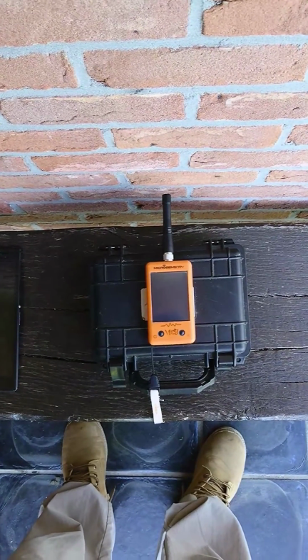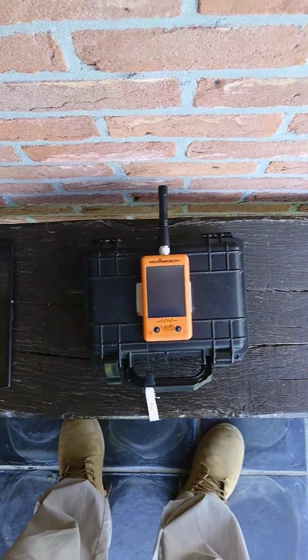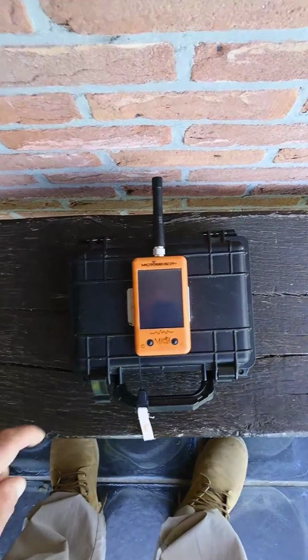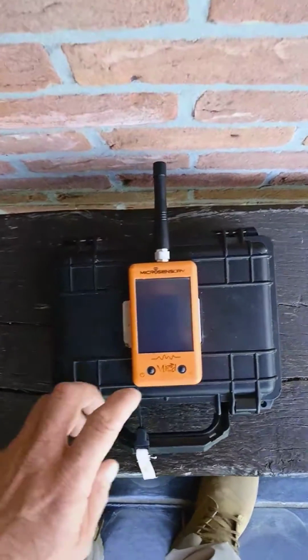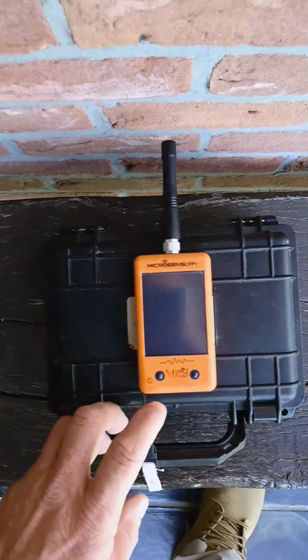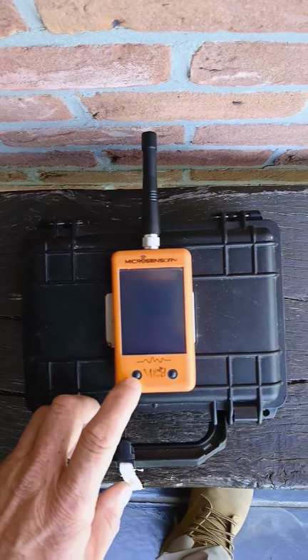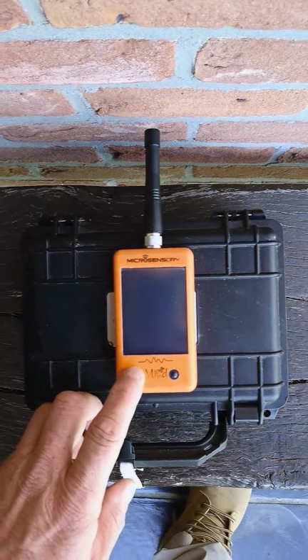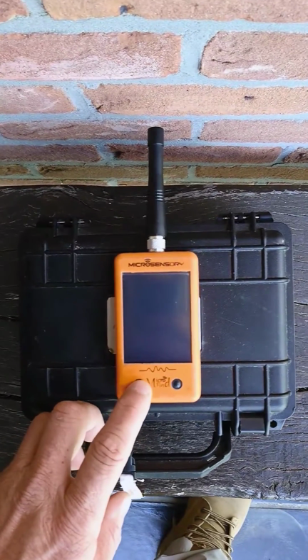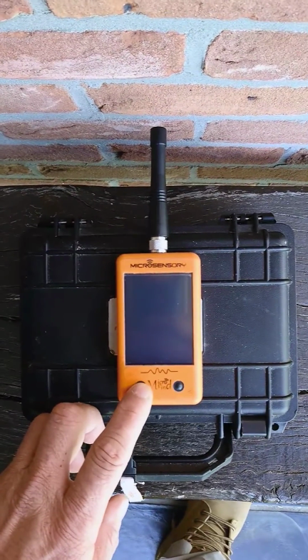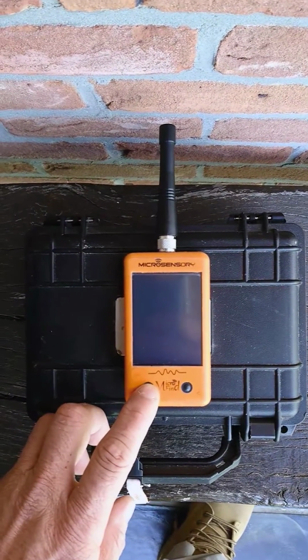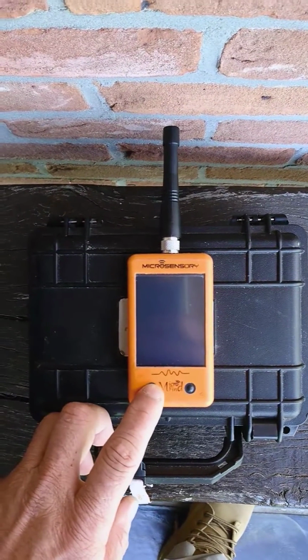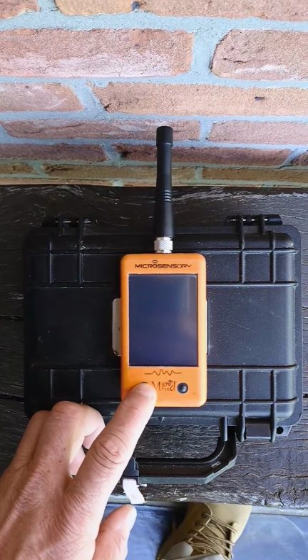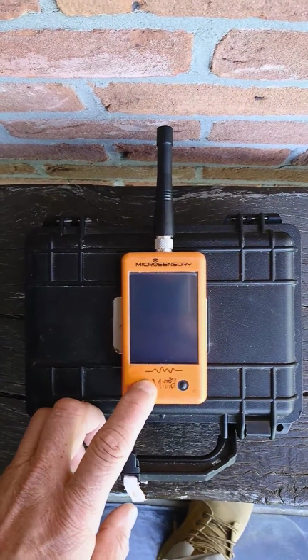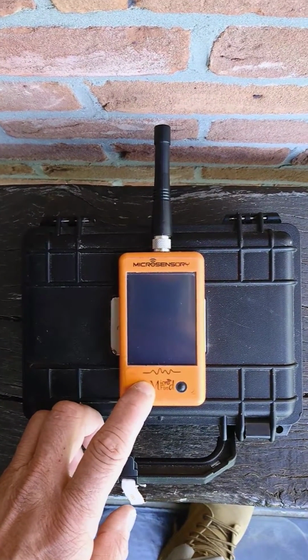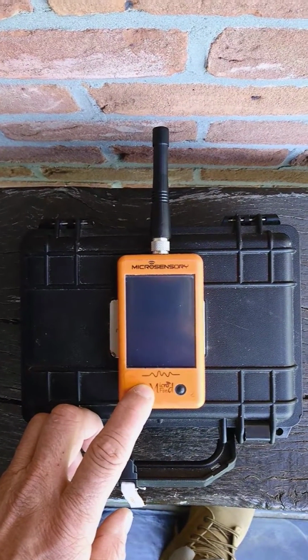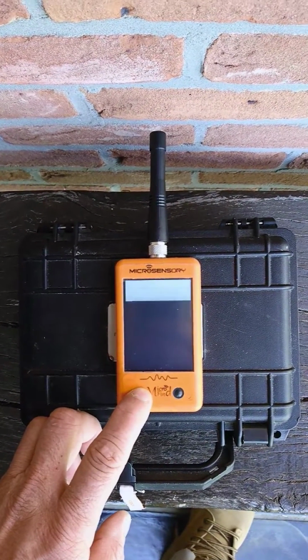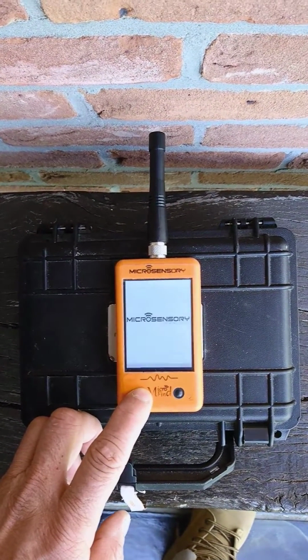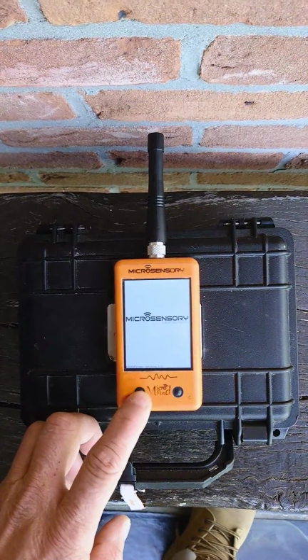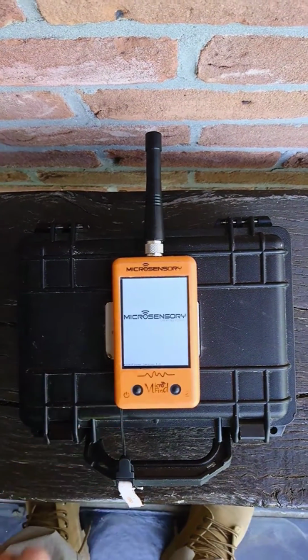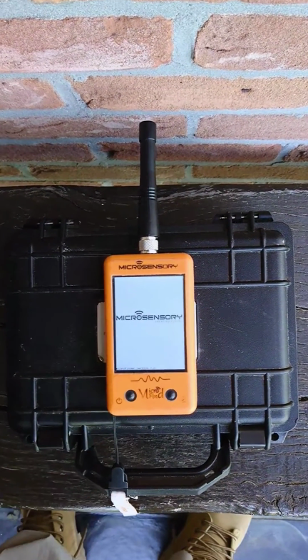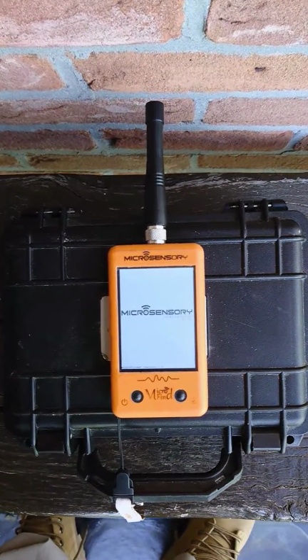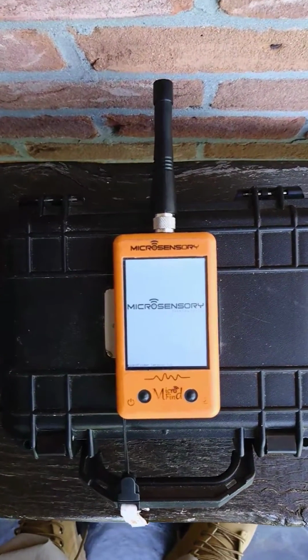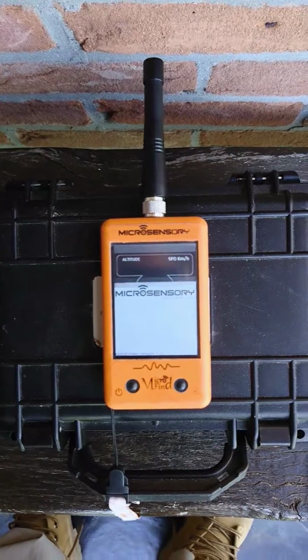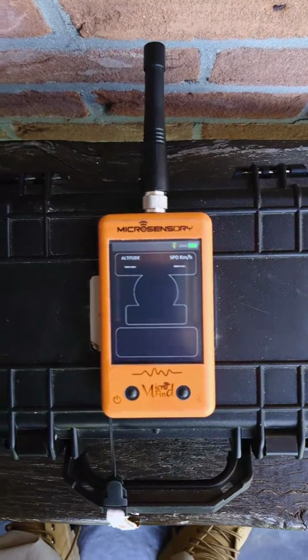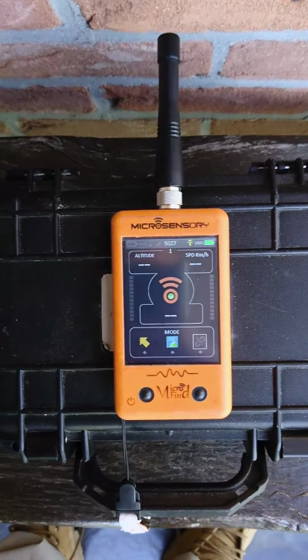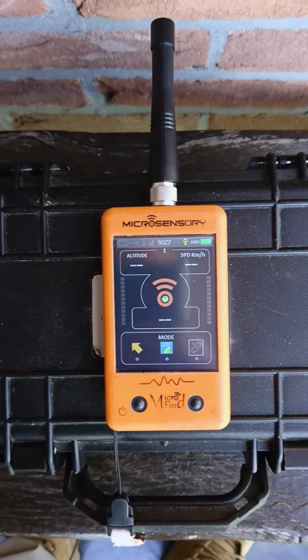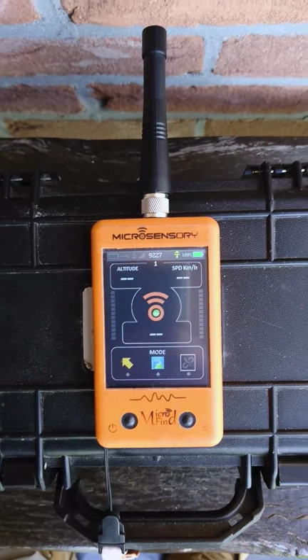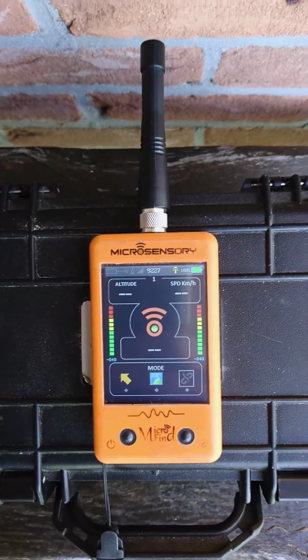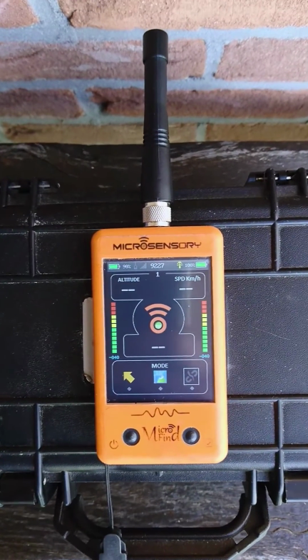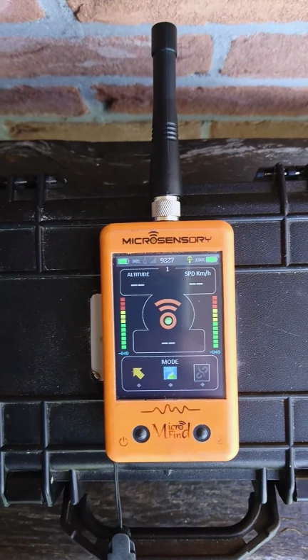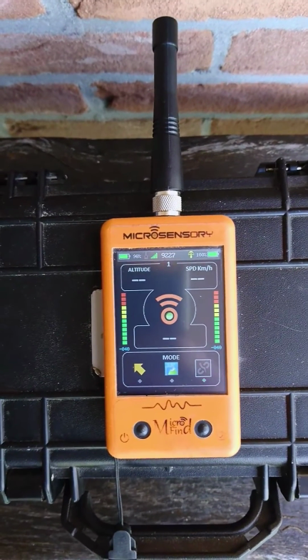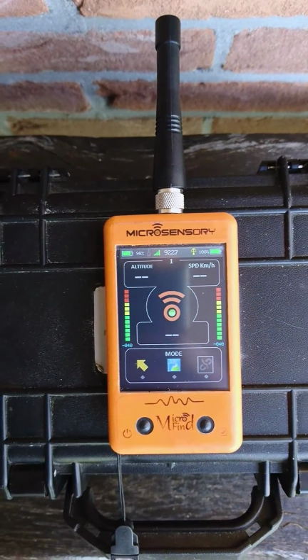After one minute or two, just start your receiver by pushing the left button — a long push — and it will check its connection with the transmitter.